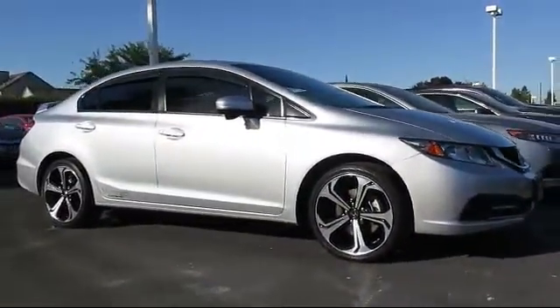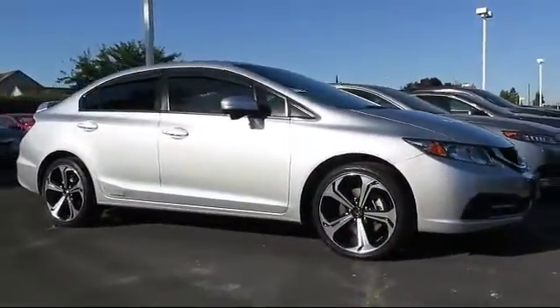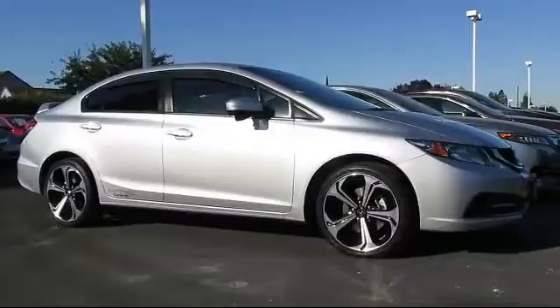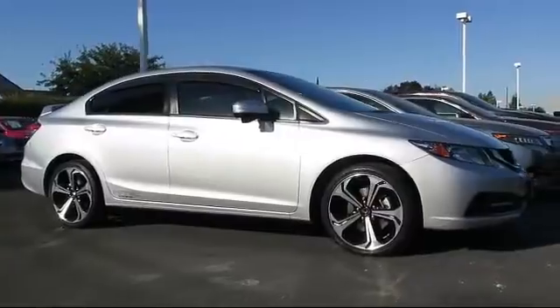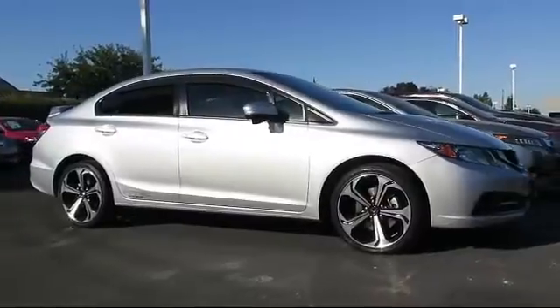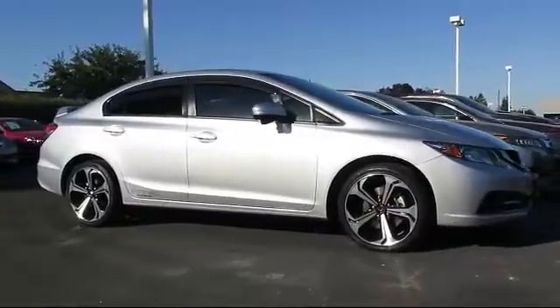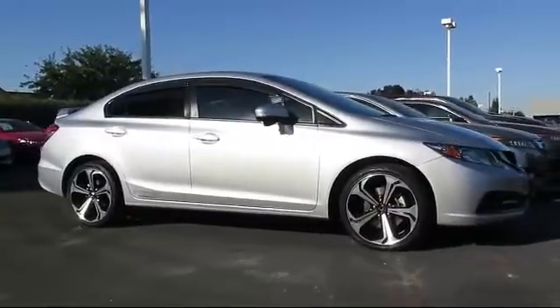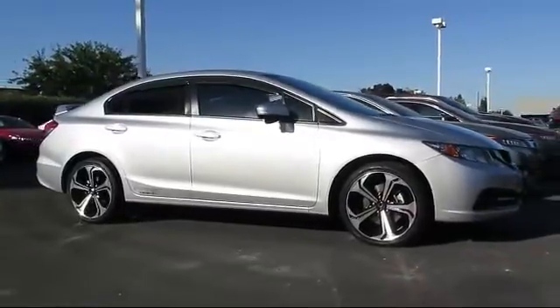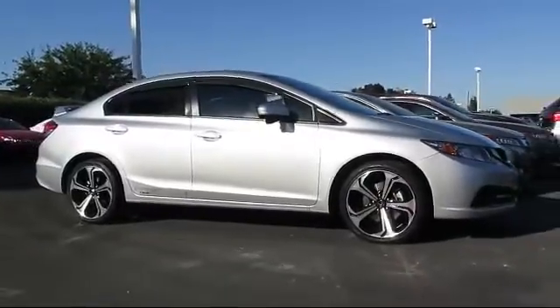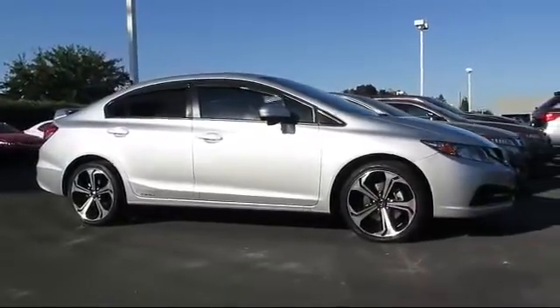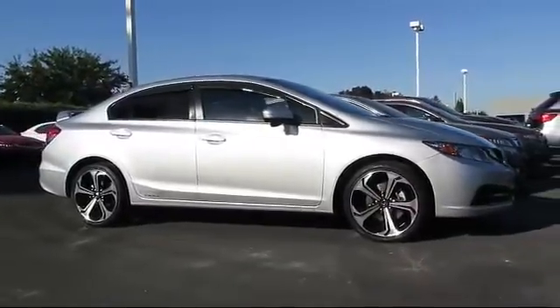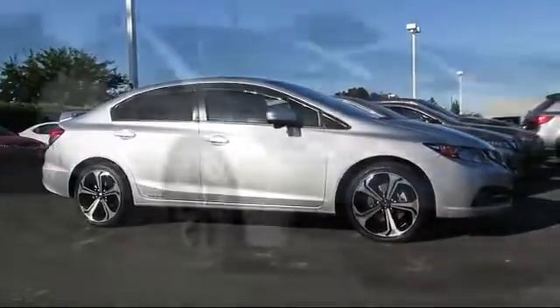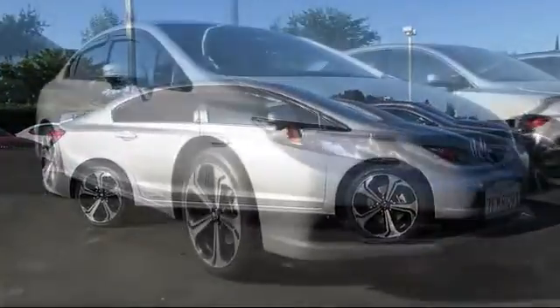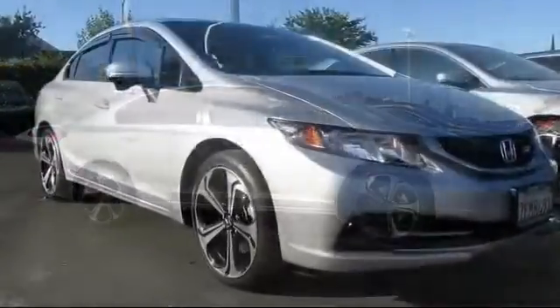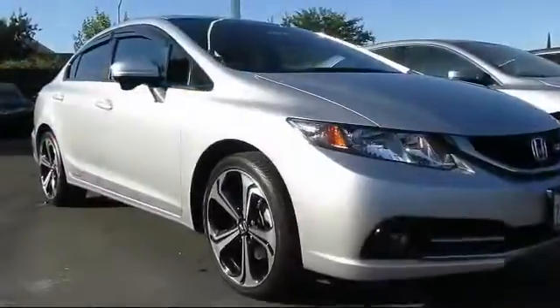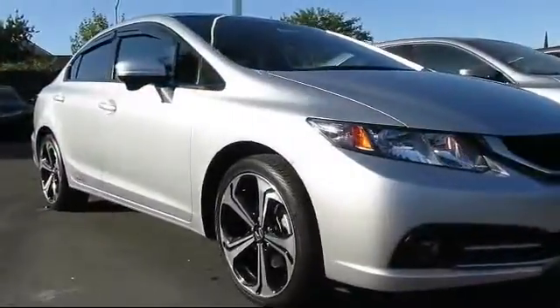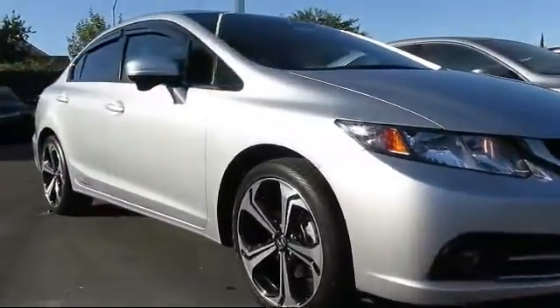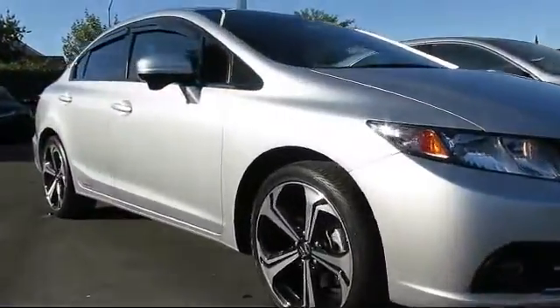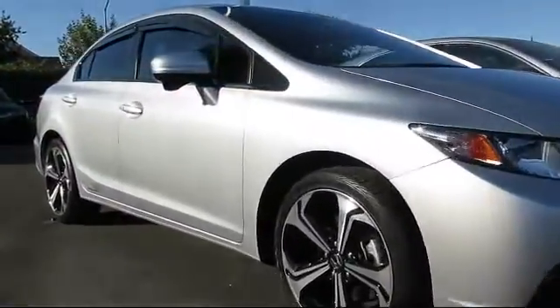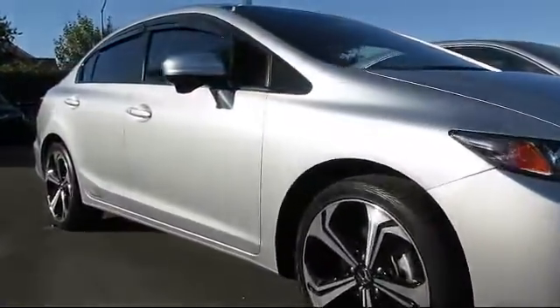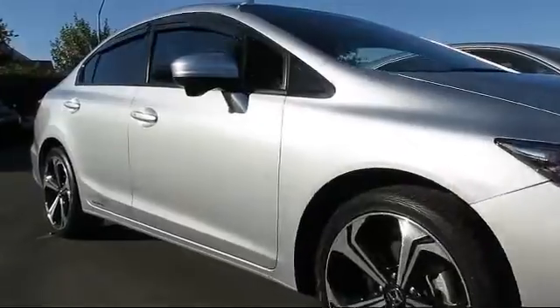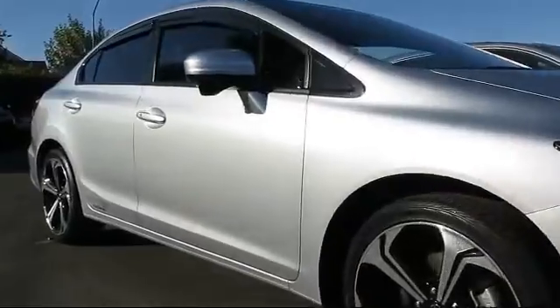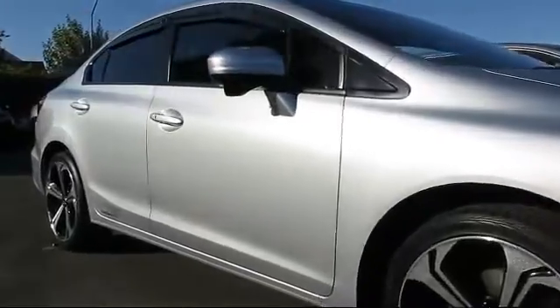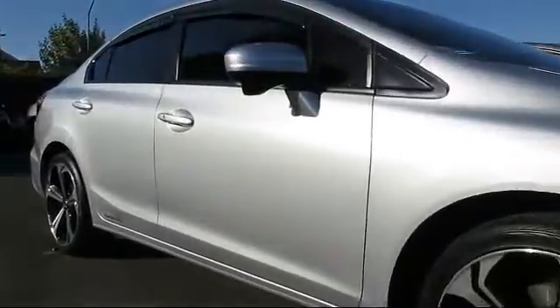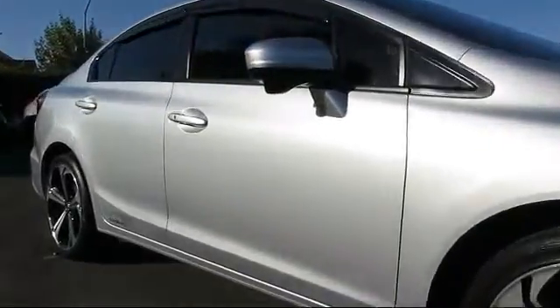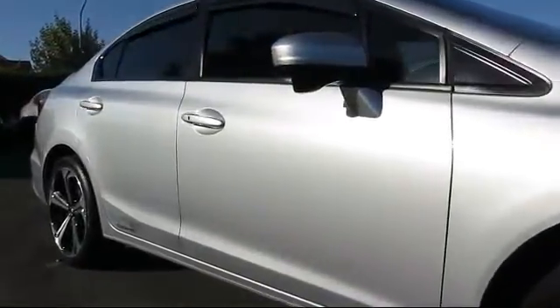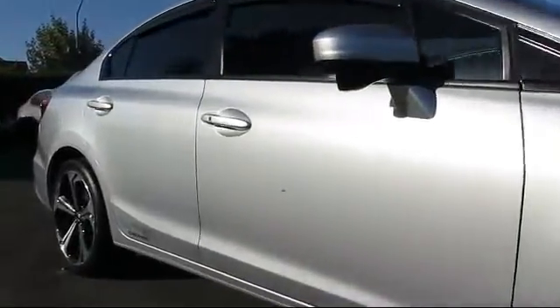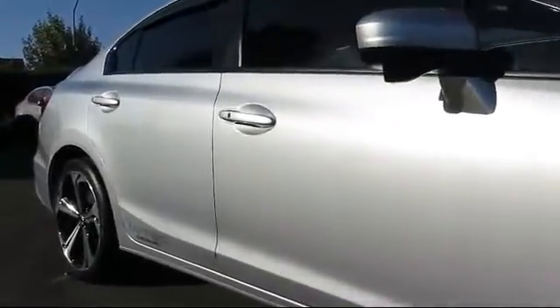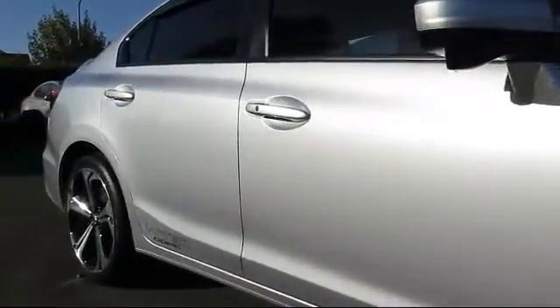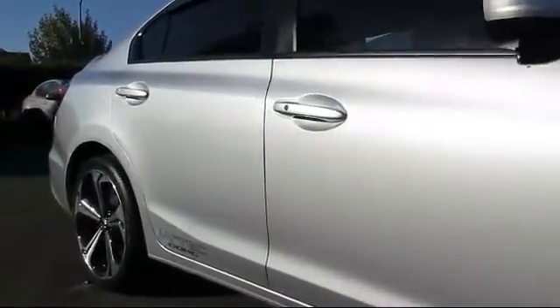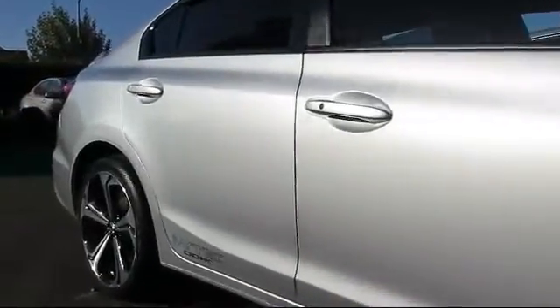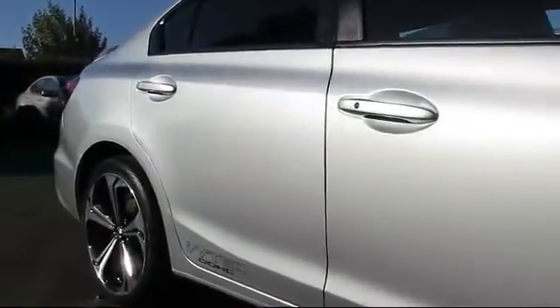This vehicle comes equipped with alloy wheels, steering wheel controls, keyless entry, moonroof, air conditioning, and traction control.